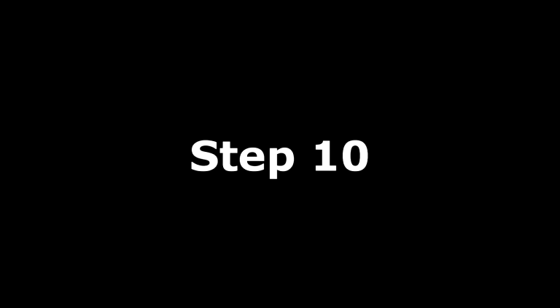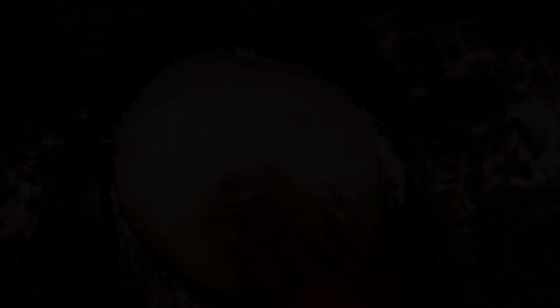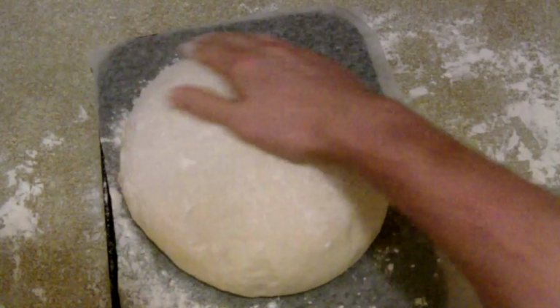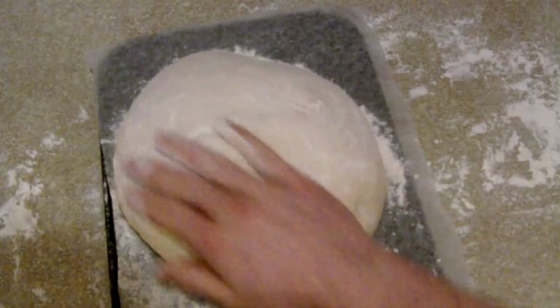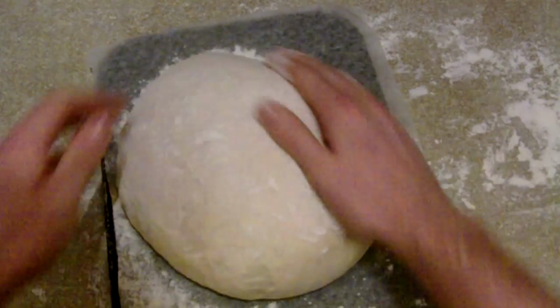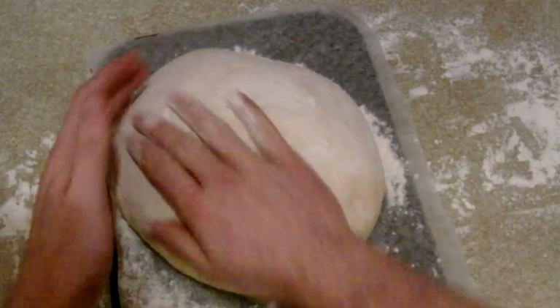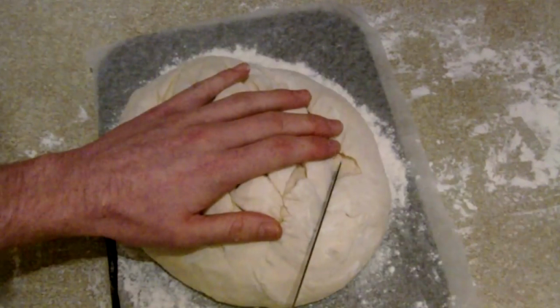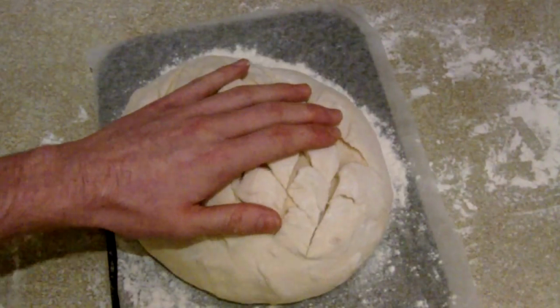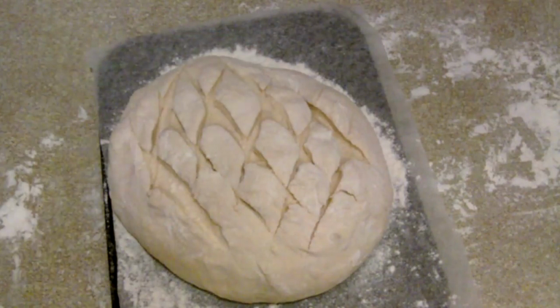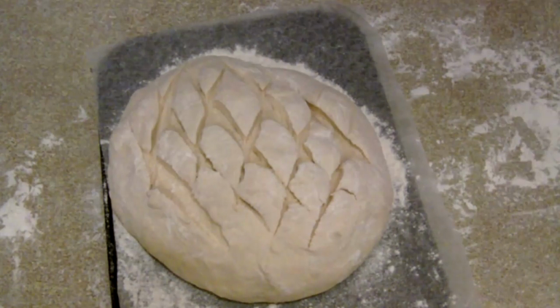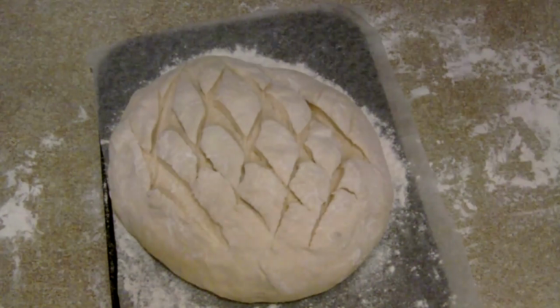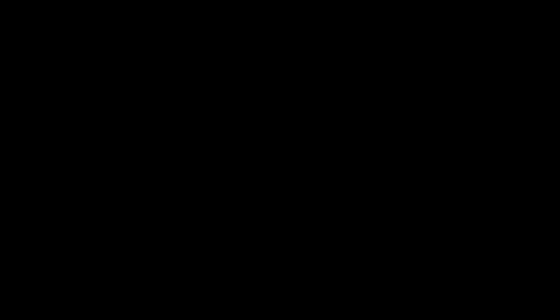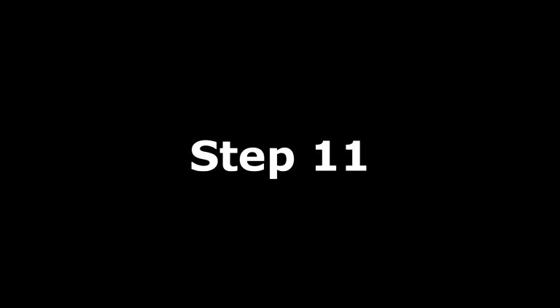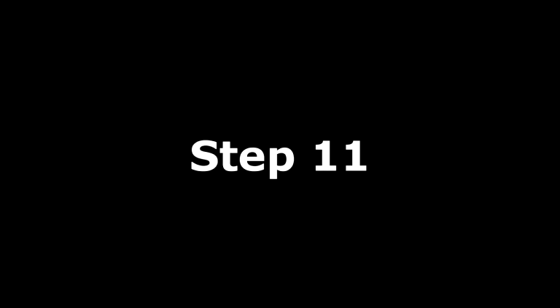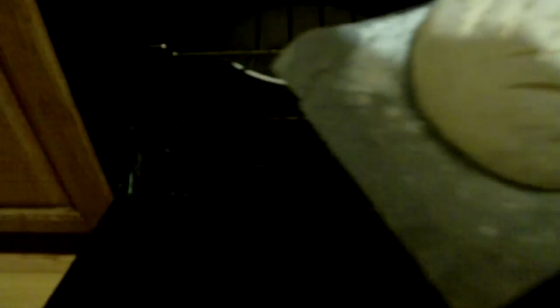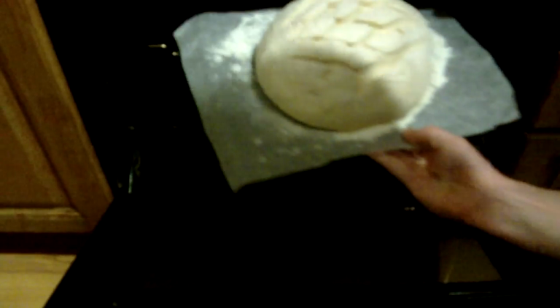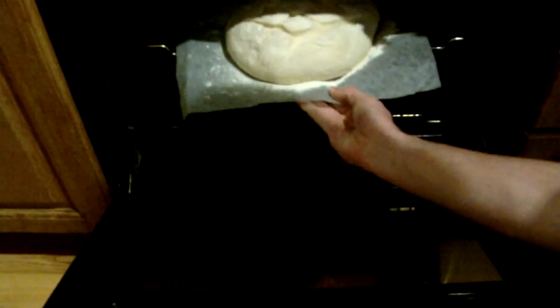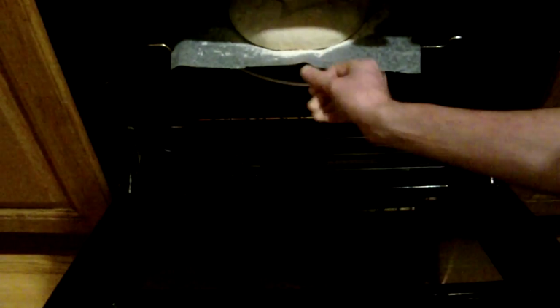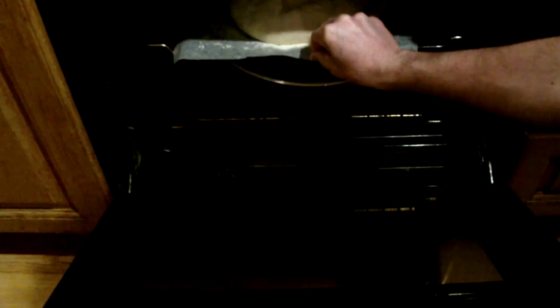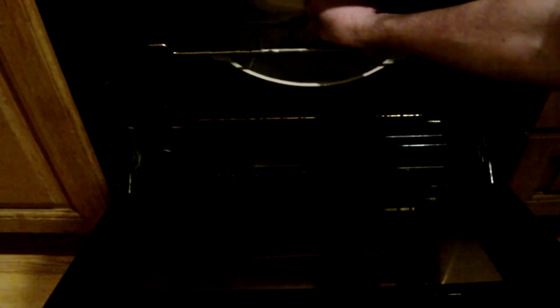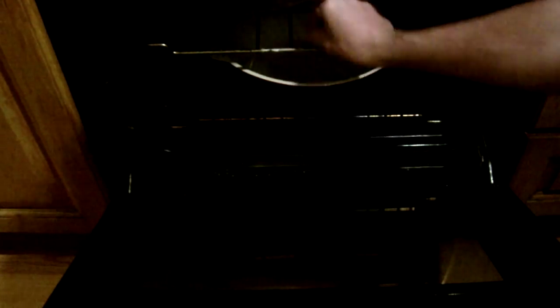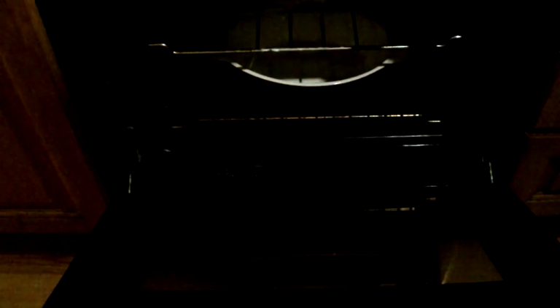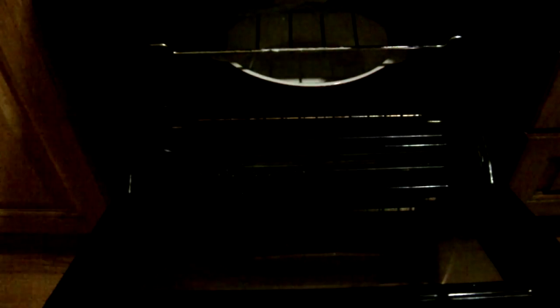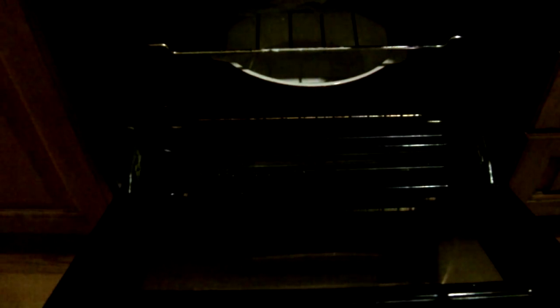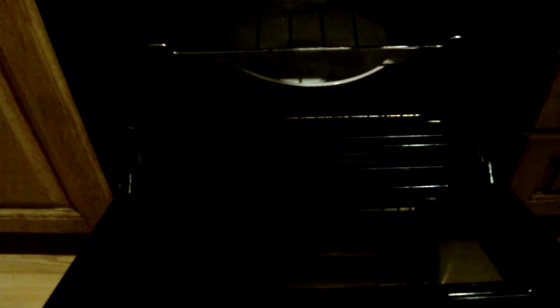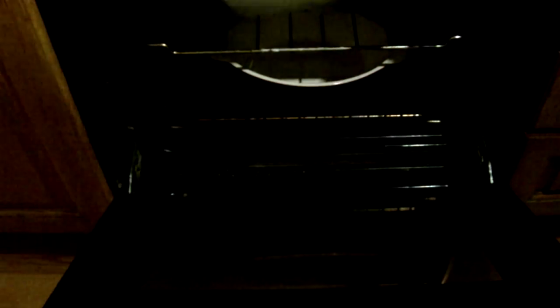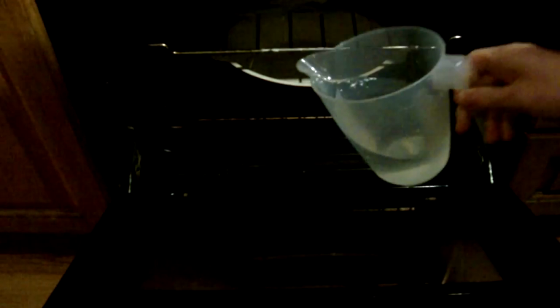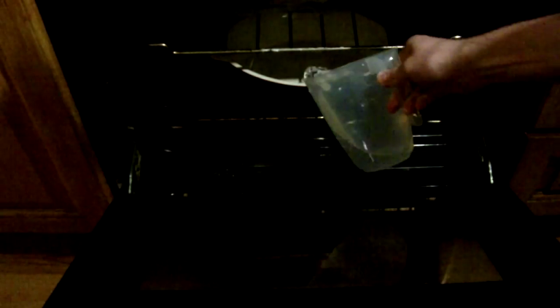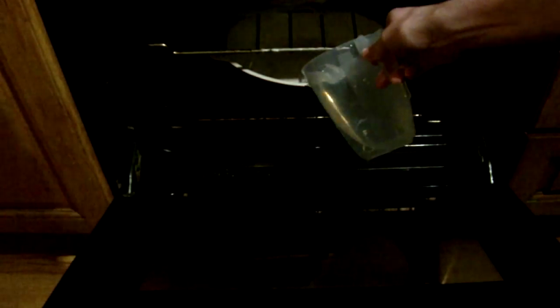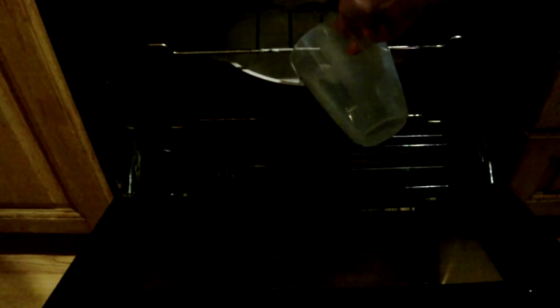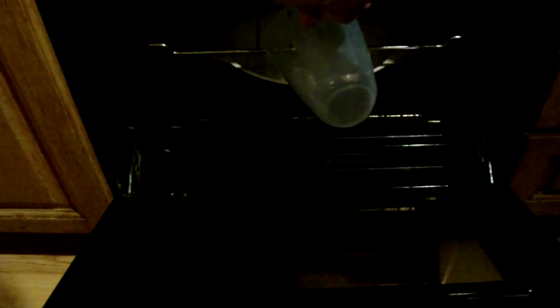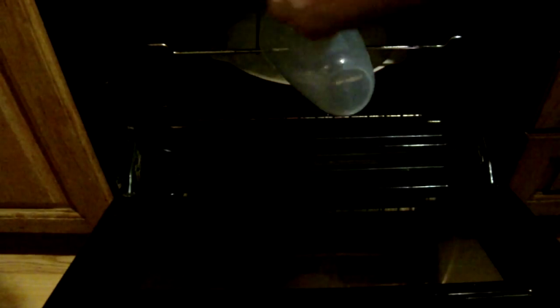Step ten: sprinkle and then rub some flour on top, and then cut a diamond pattern on top of the dough. Step eleven: place into the oven for 30 minutes. This is where you pour the cold water into the tin at the bottom, because this will make steam and give you a nice crust.